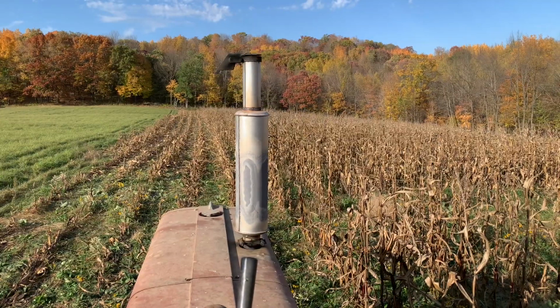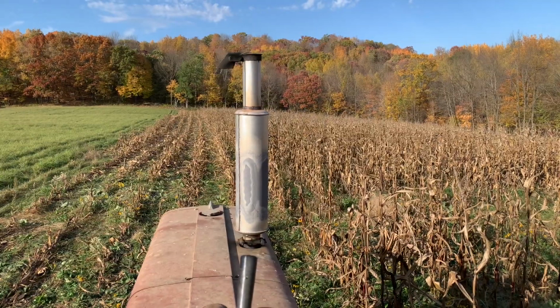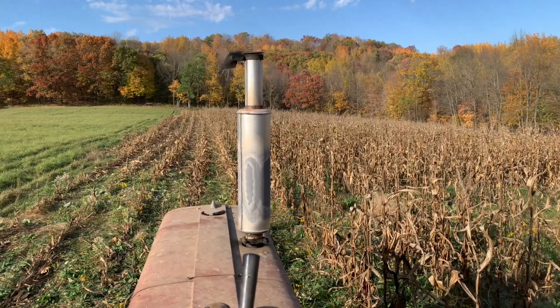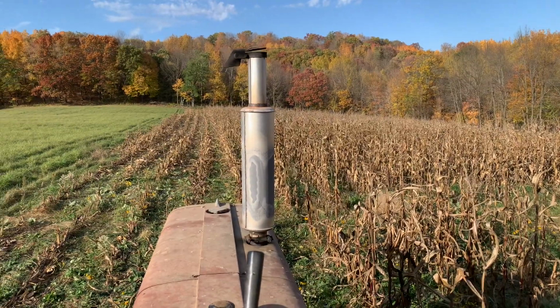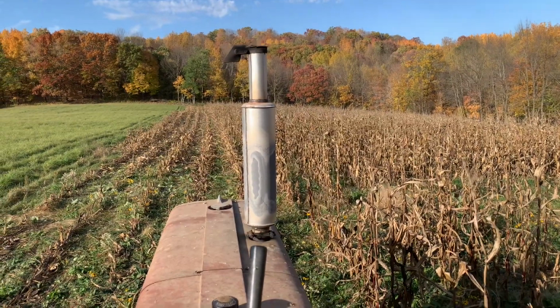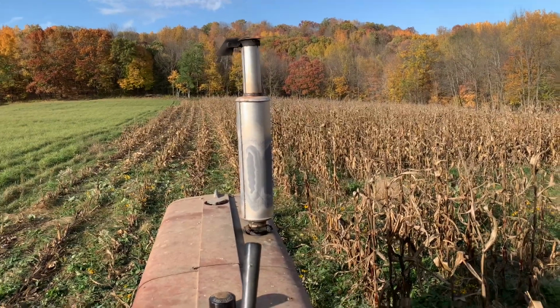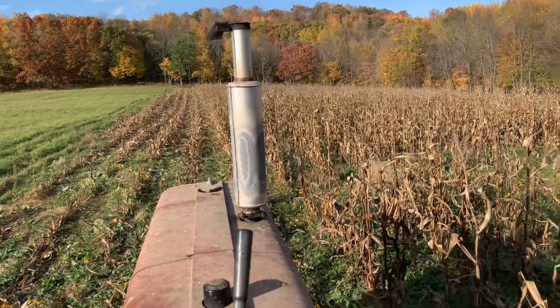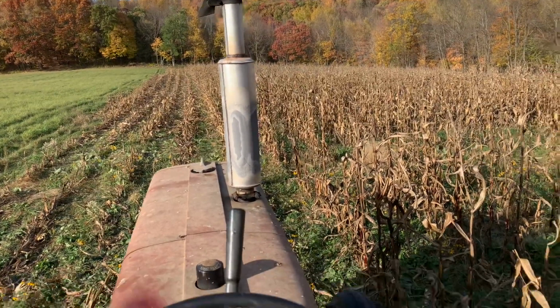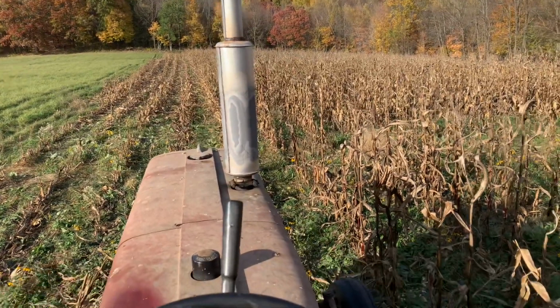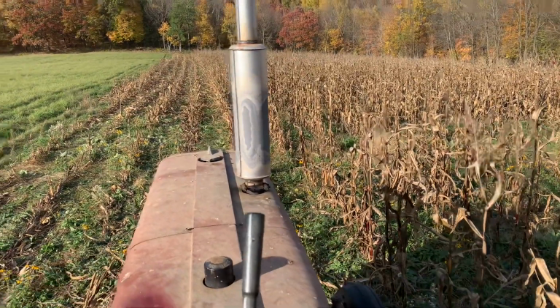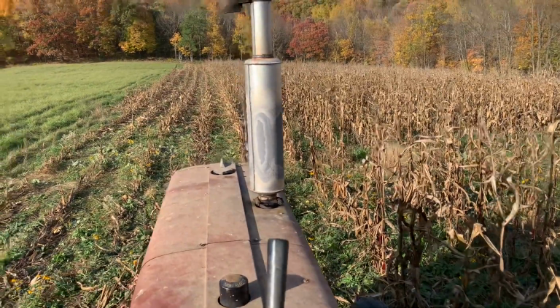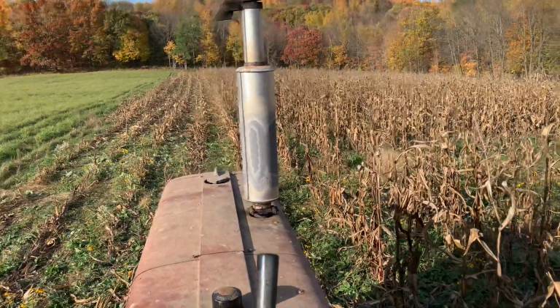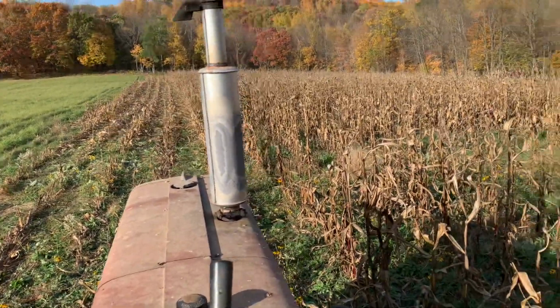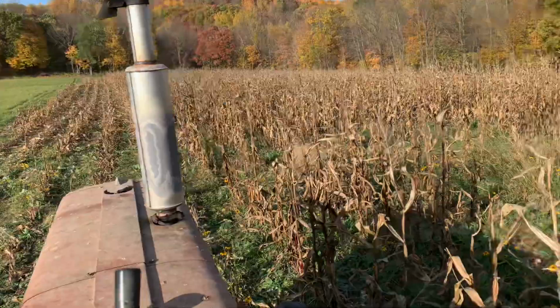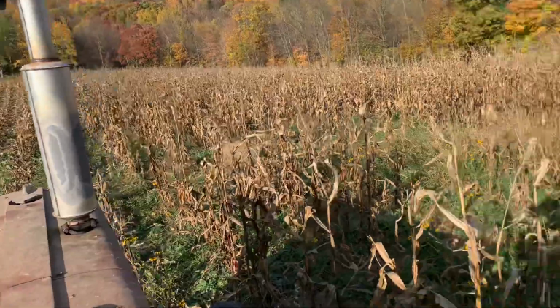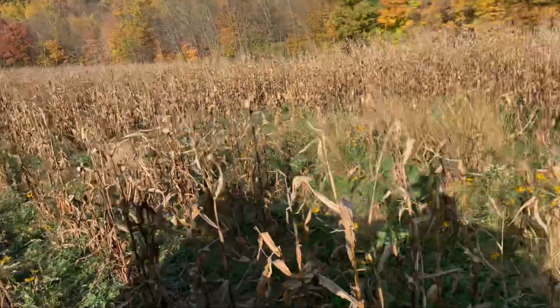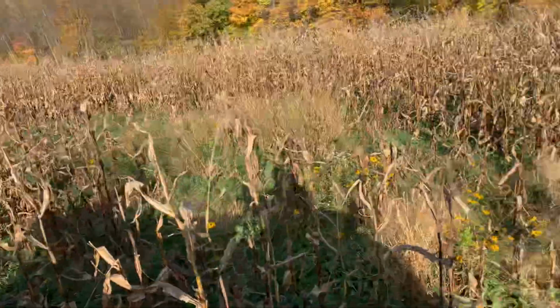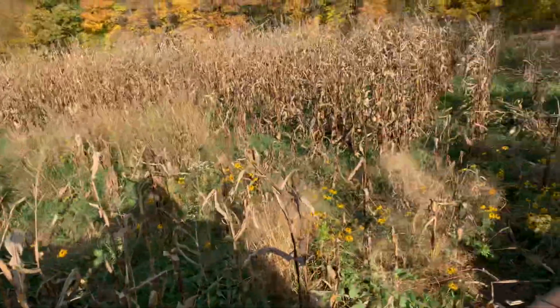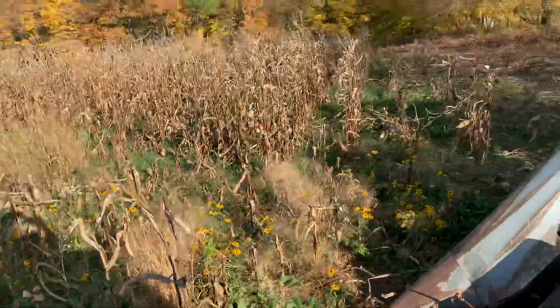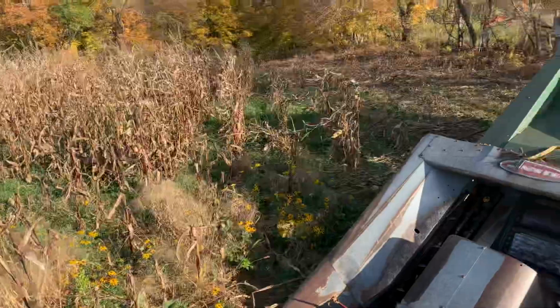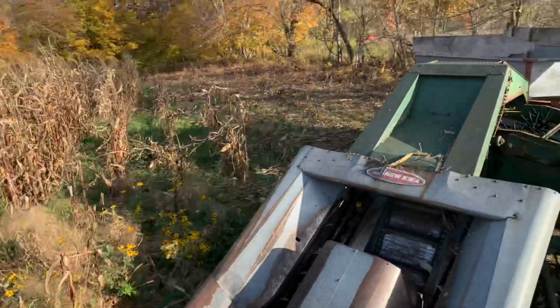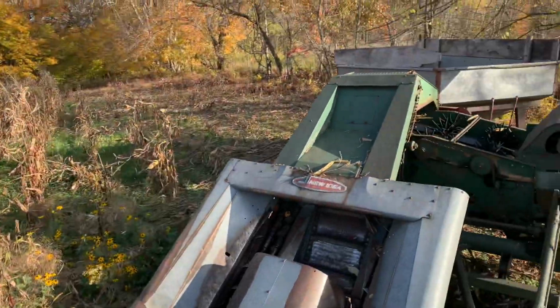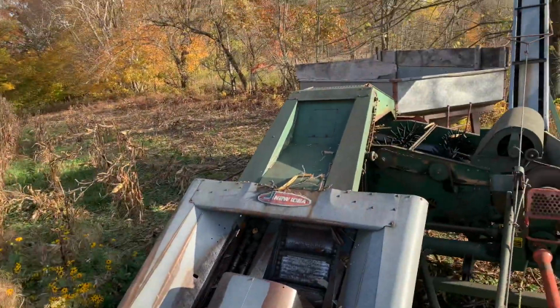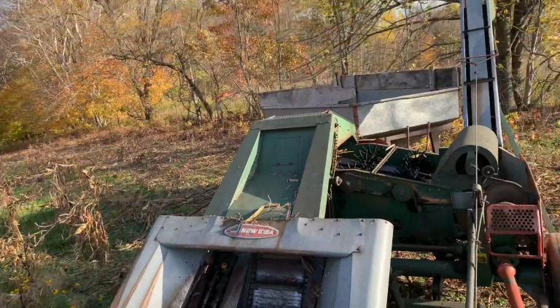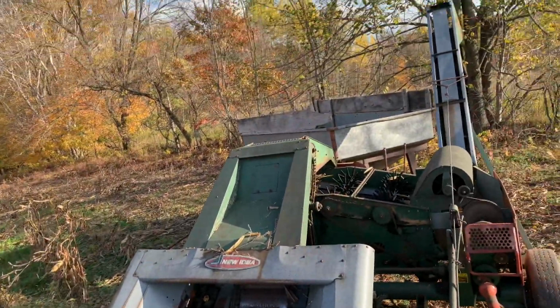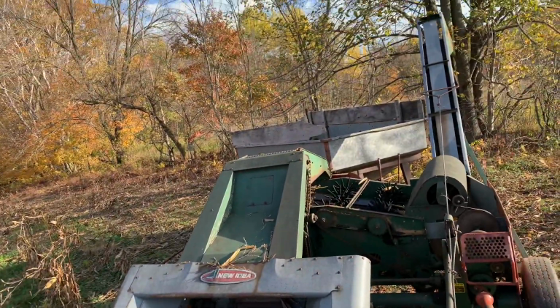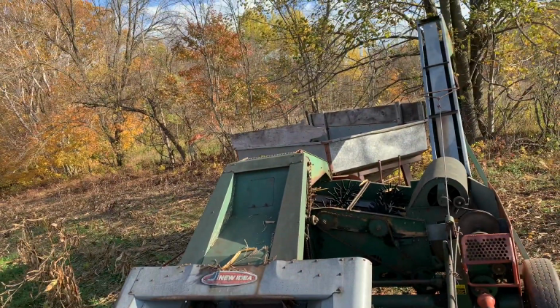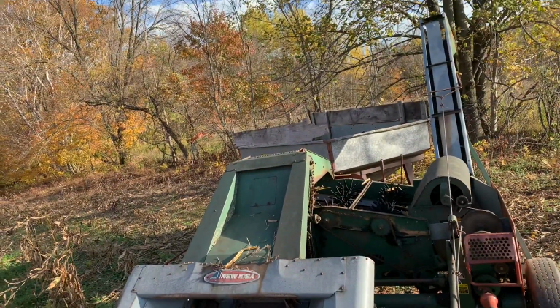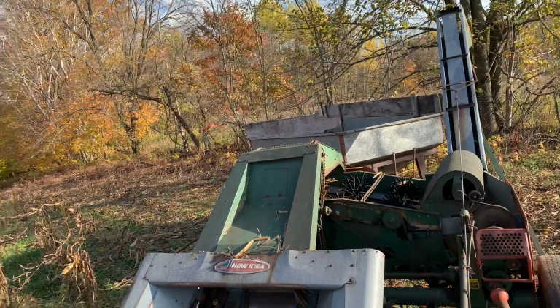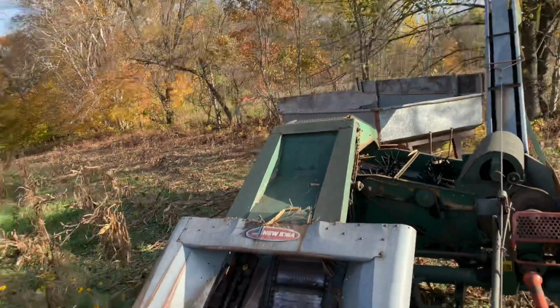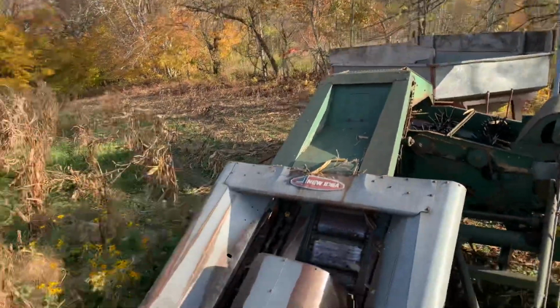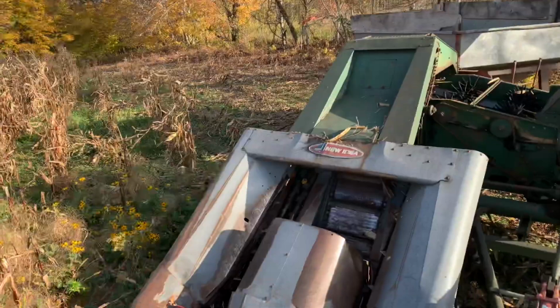Alright, let's do a little corn picking. Got the 706, opened the field up already. Looking back, got the picker there, ready to pick some corn.